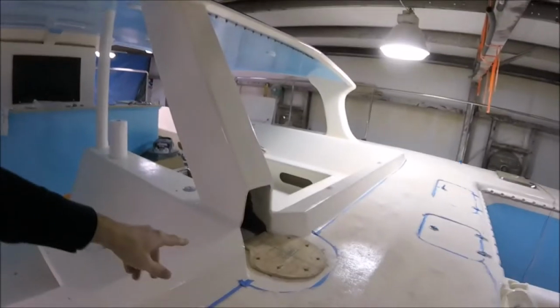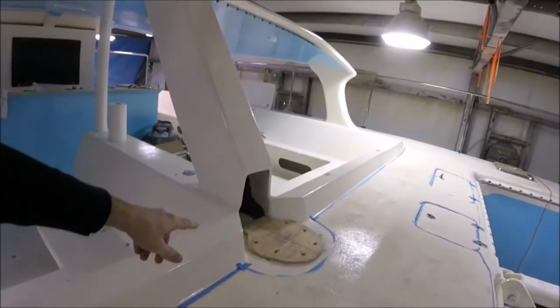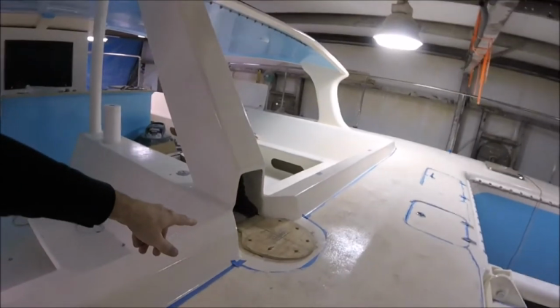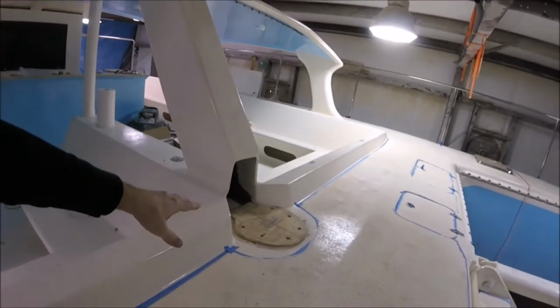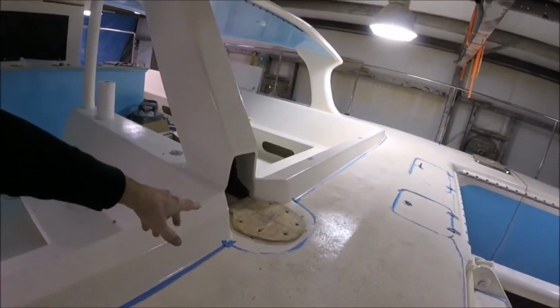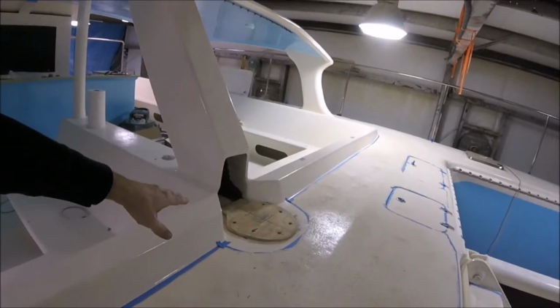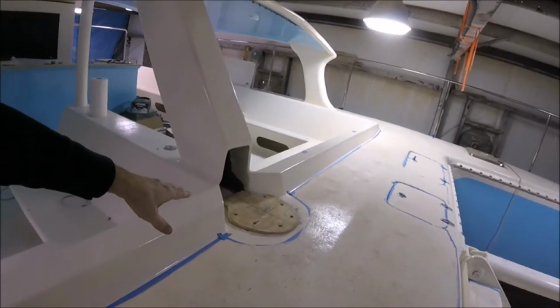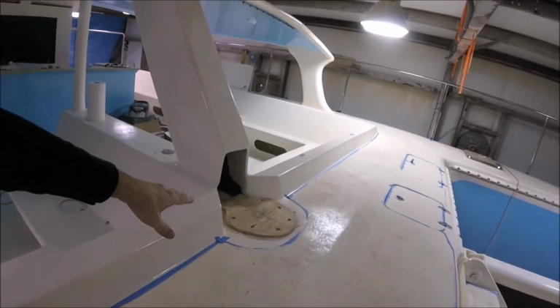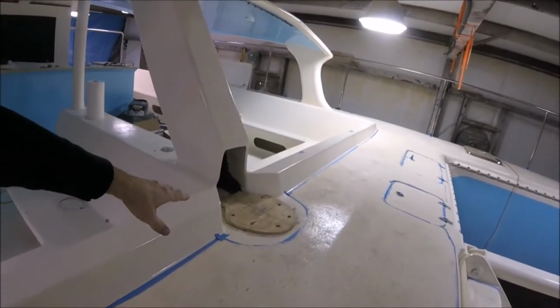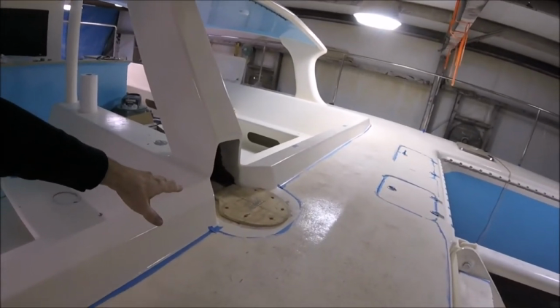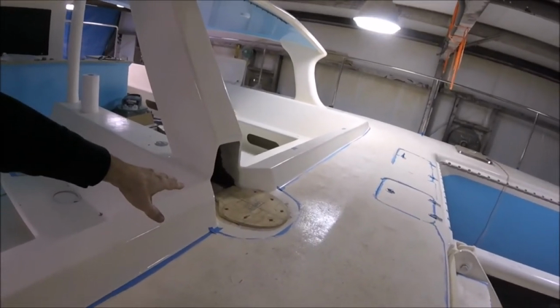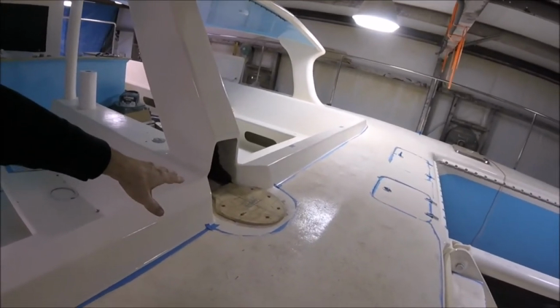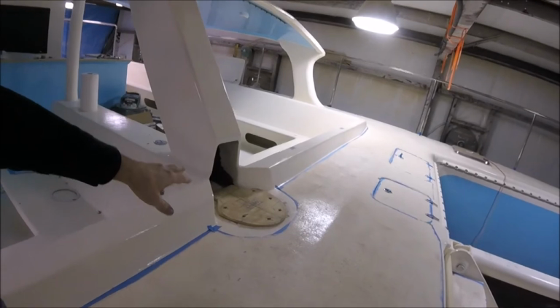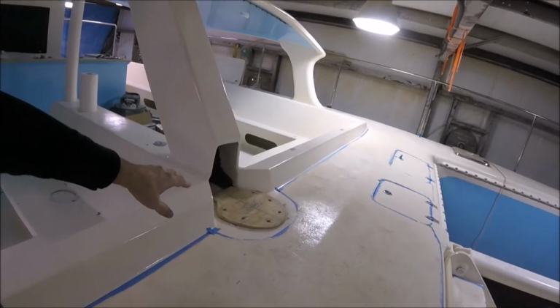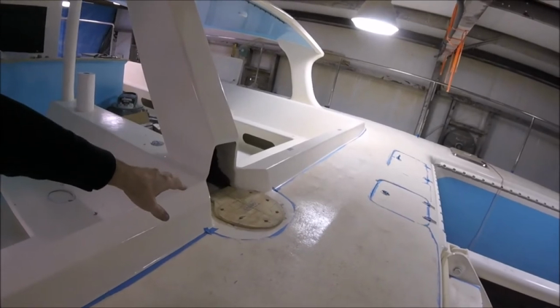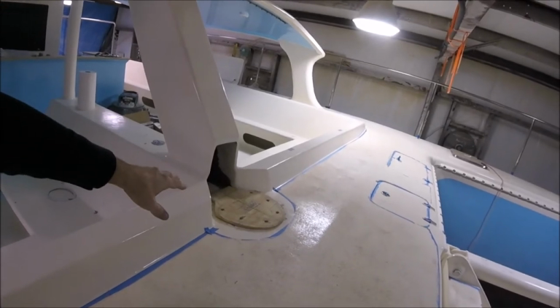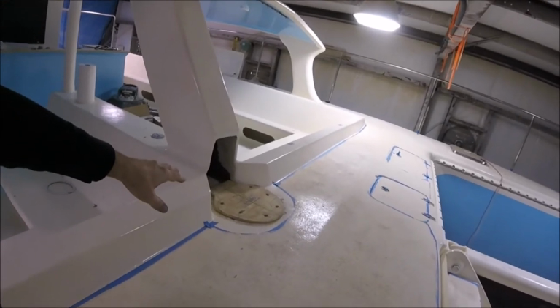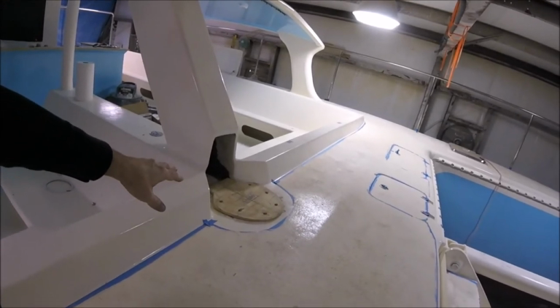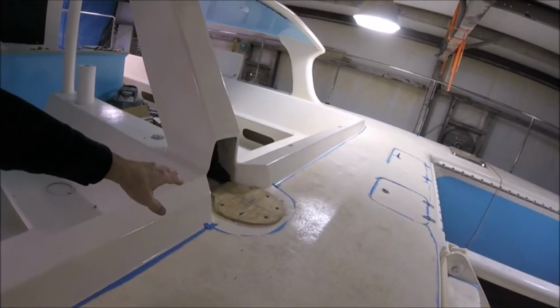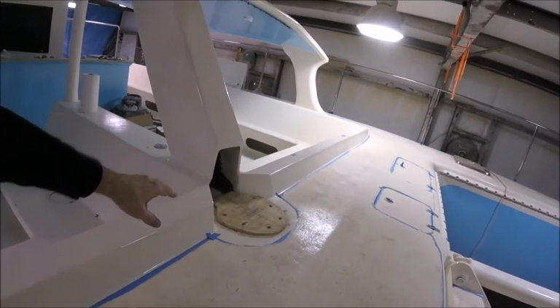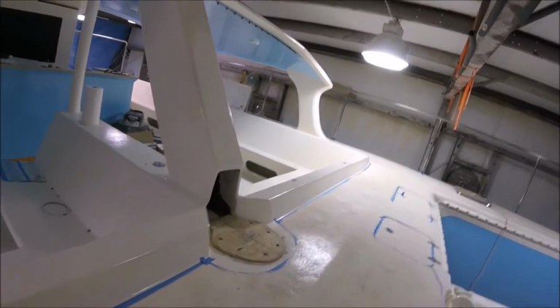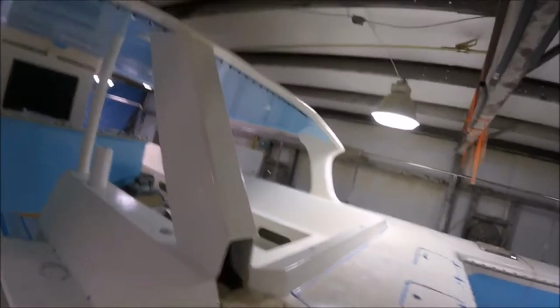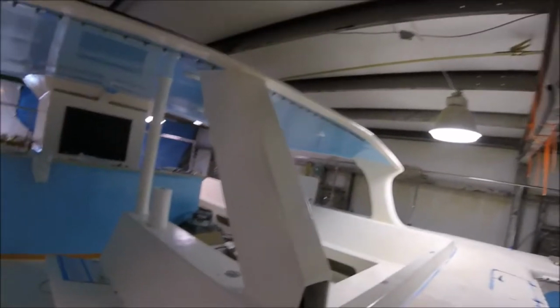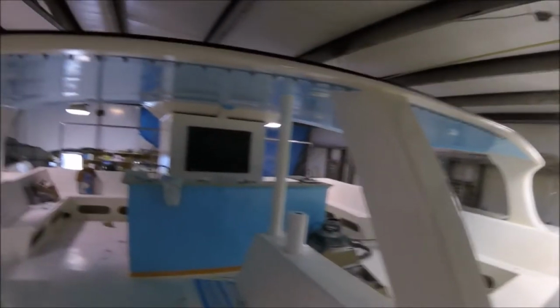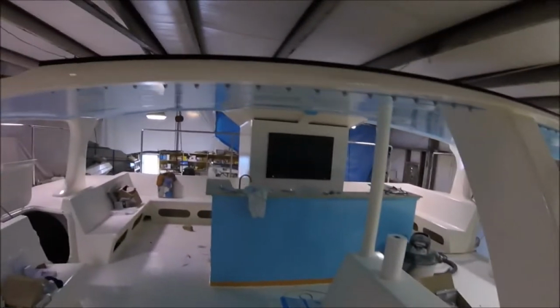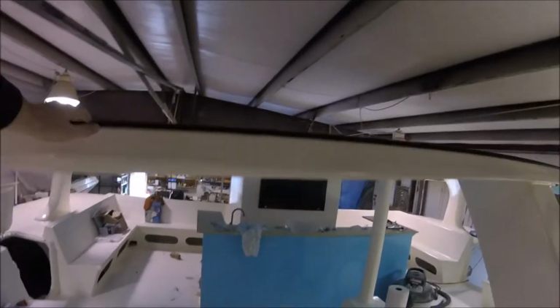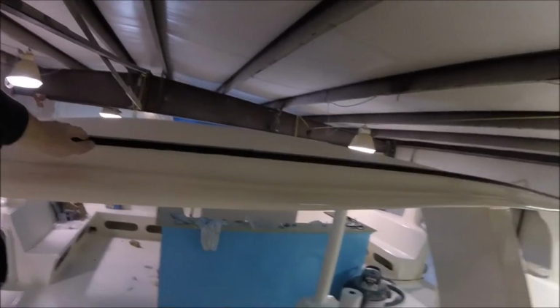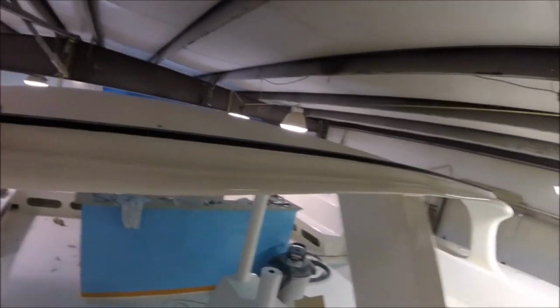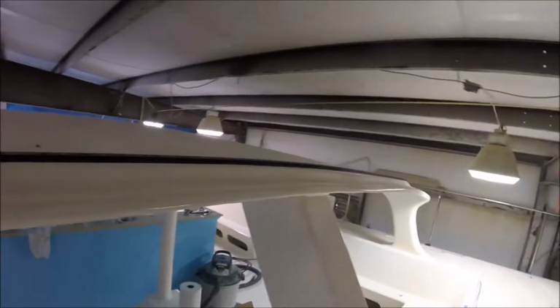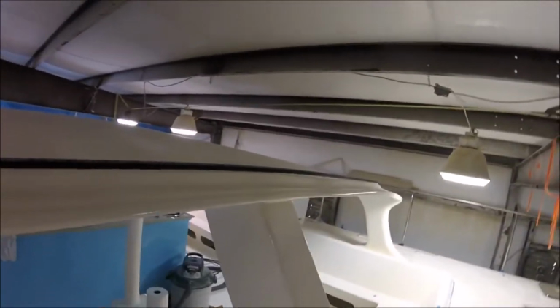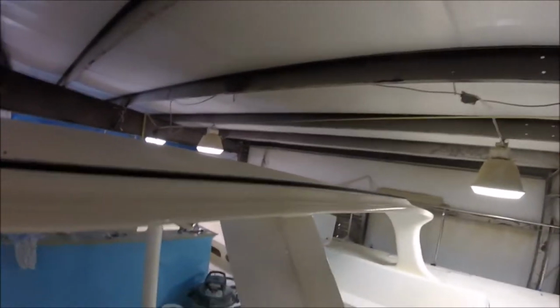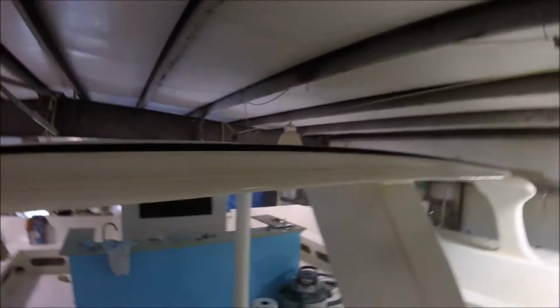This is where the mast will go. That wood is a piece of template for the mast base. Once the boat launches, the rigger will install the mast. The hardware for controlling the jib sails is also installed.